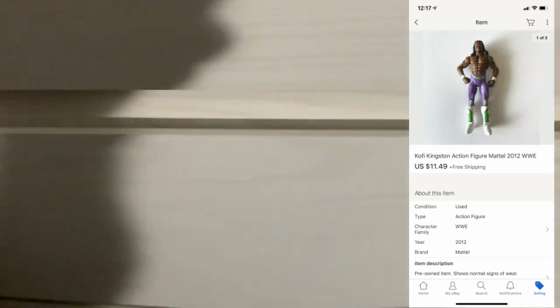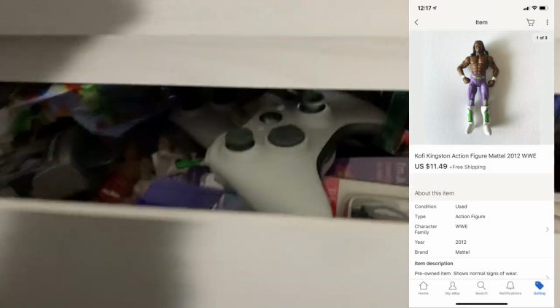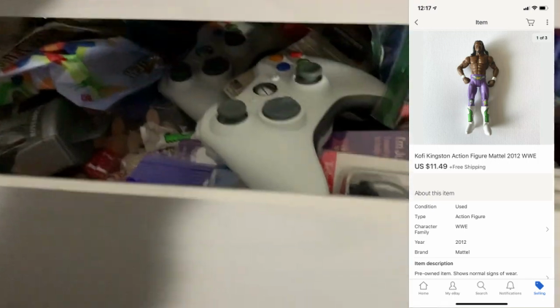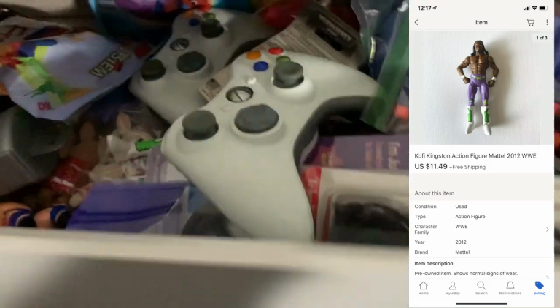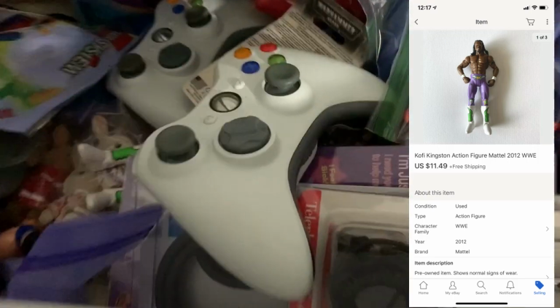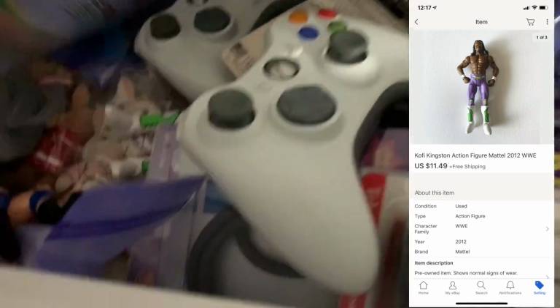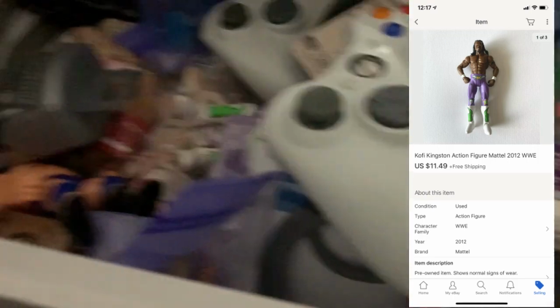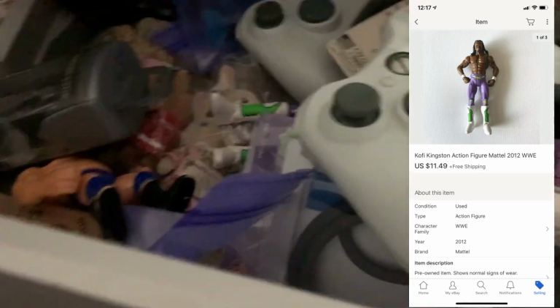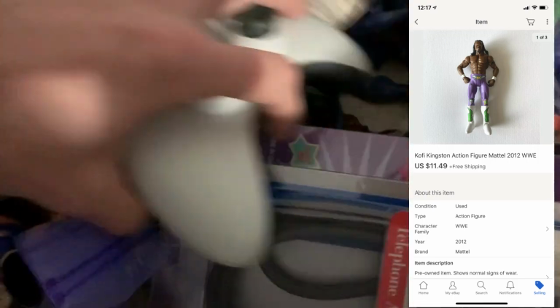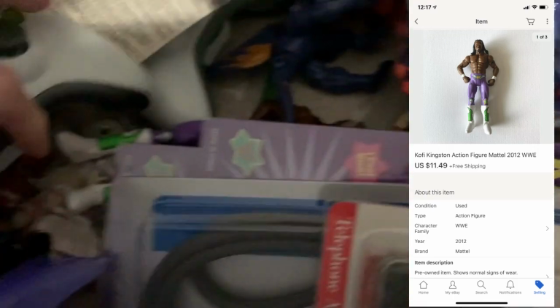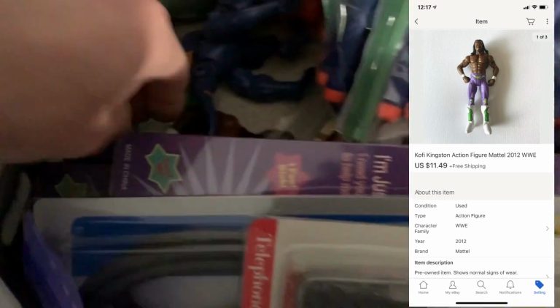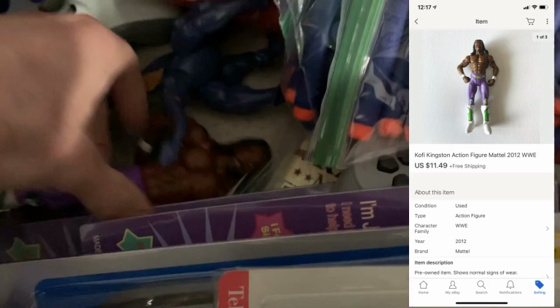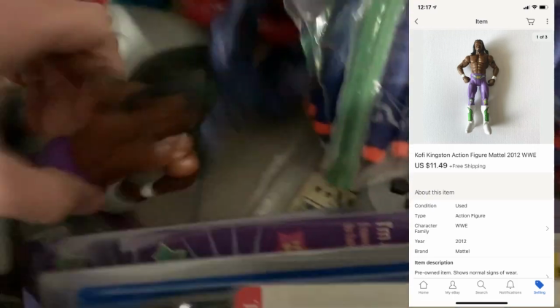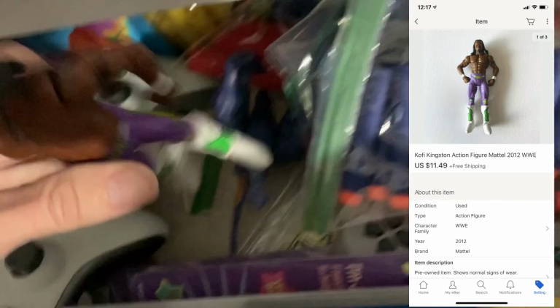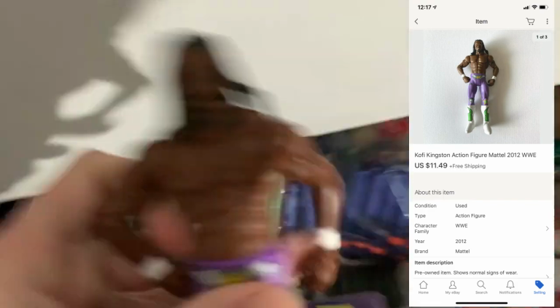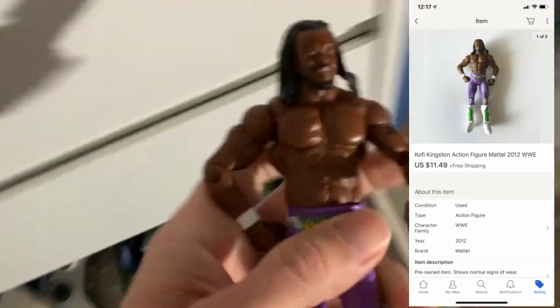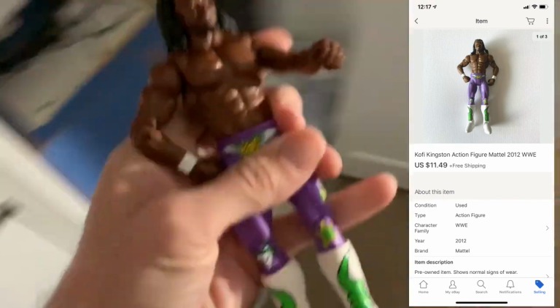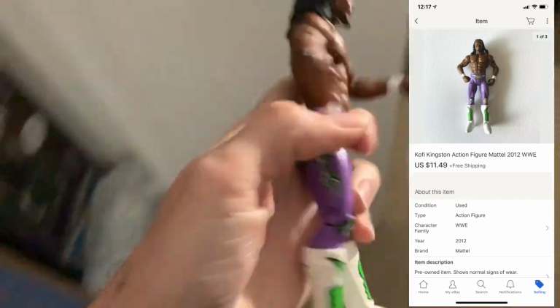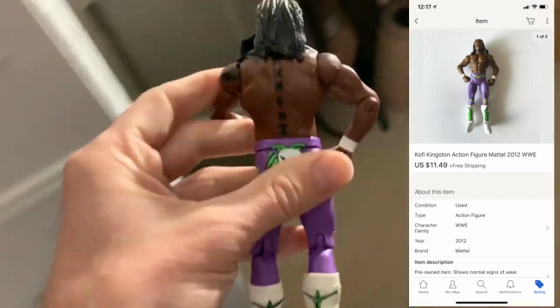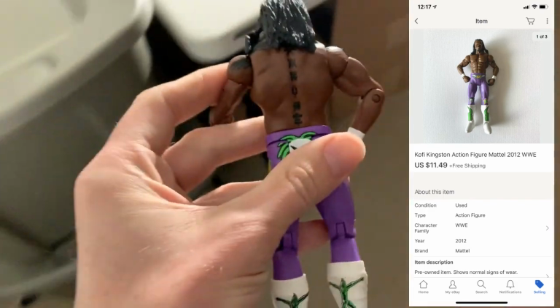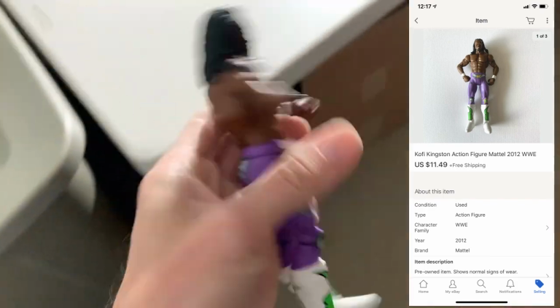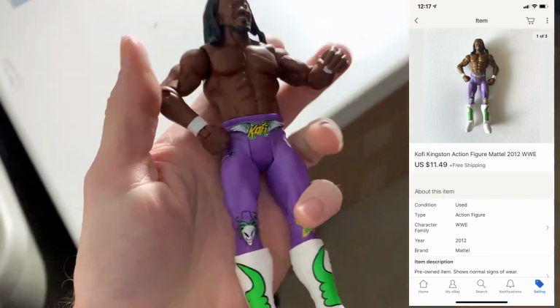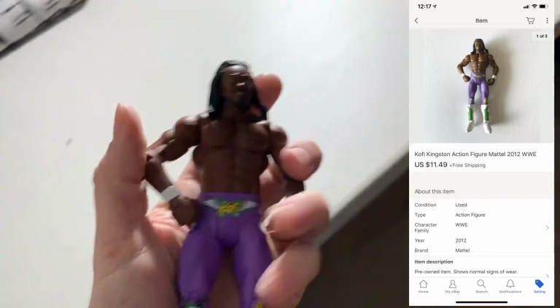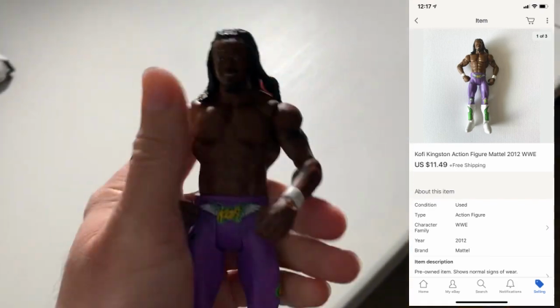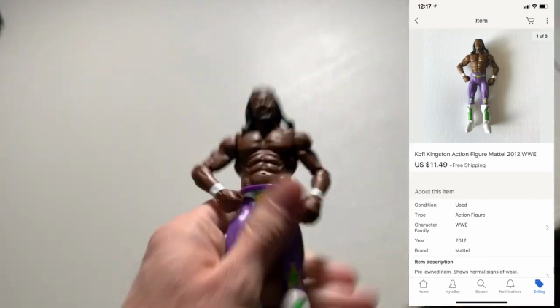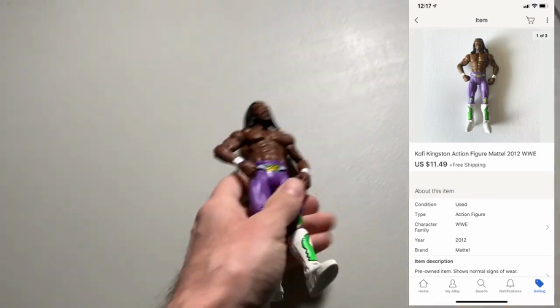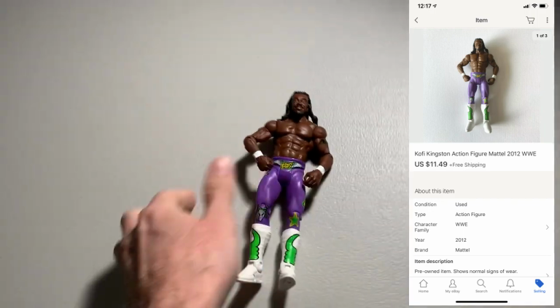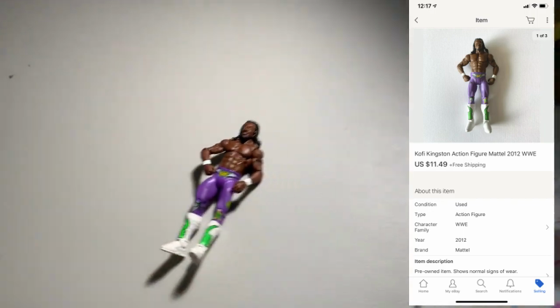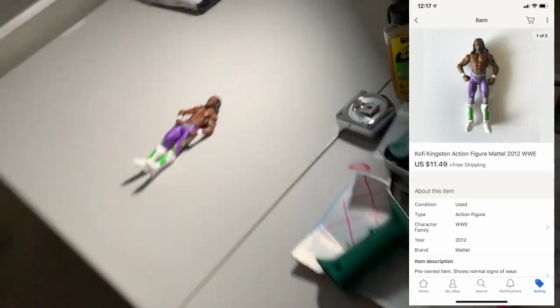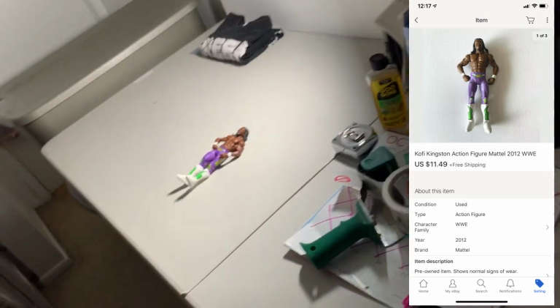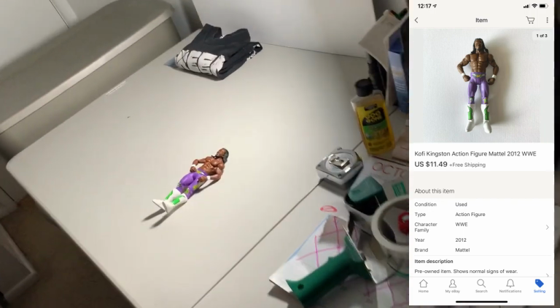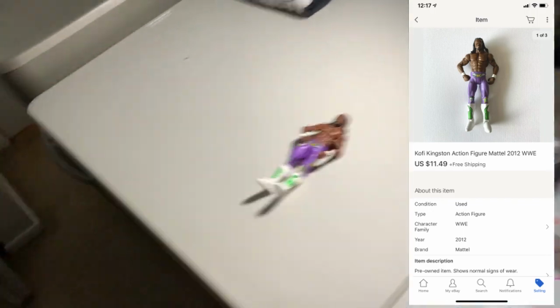Next up, we got a wrestling figure — Kofi Kingston, just a loose figure. I picked this up for $1 at a yard sale. Ended up selling for $11.49.